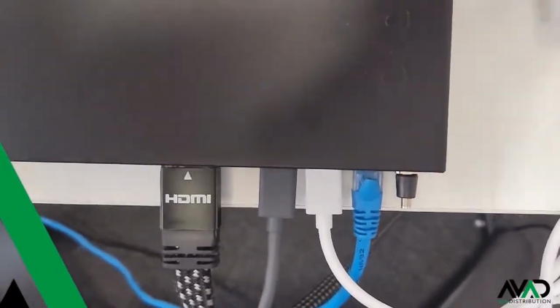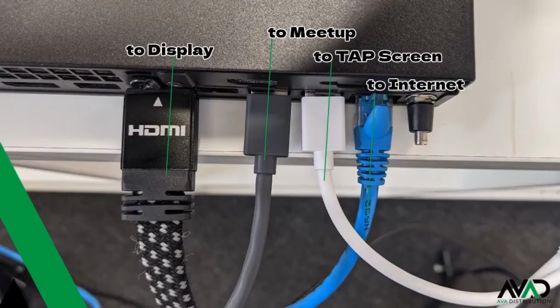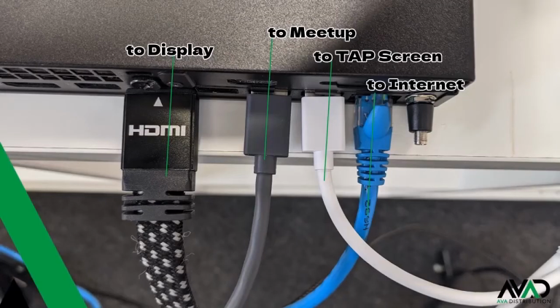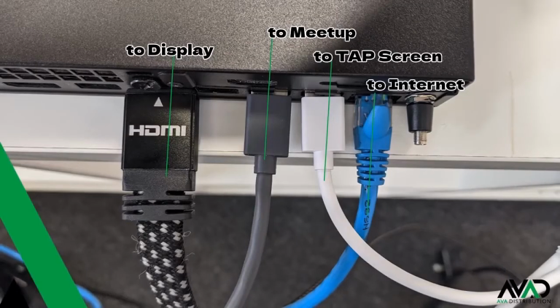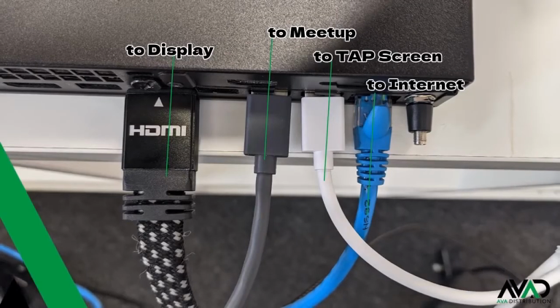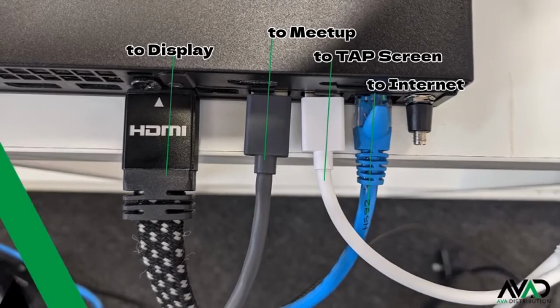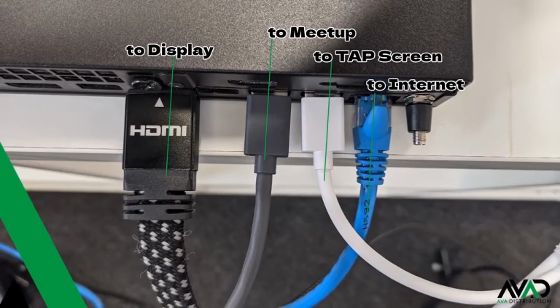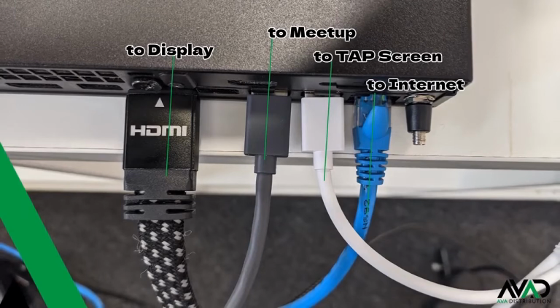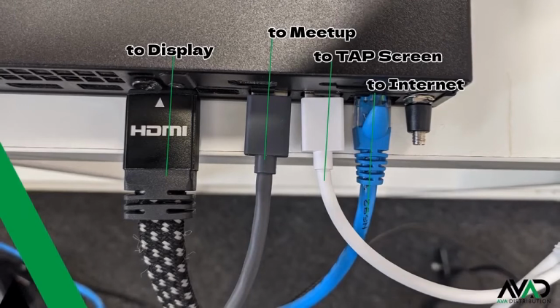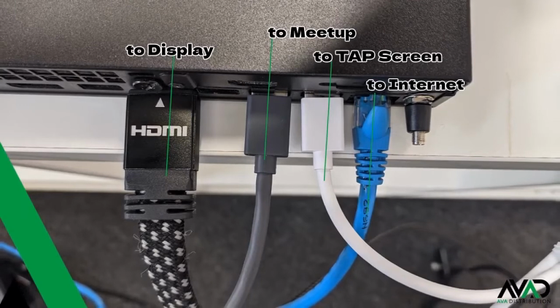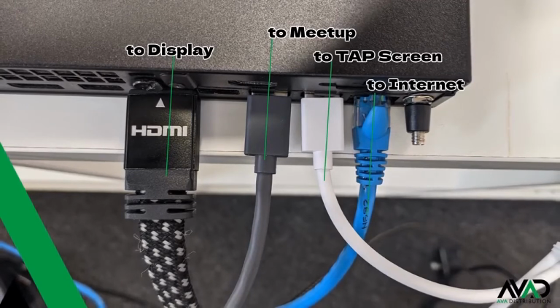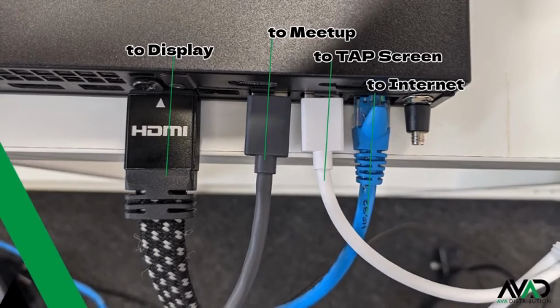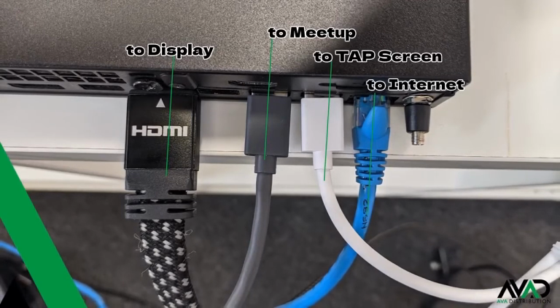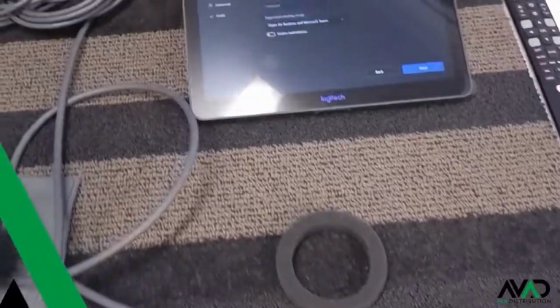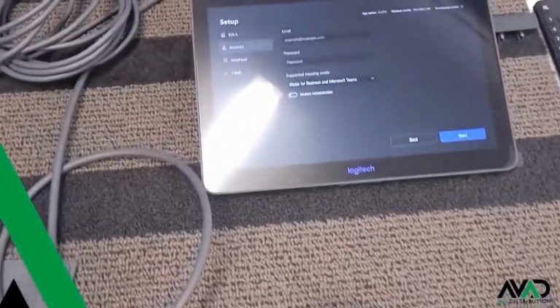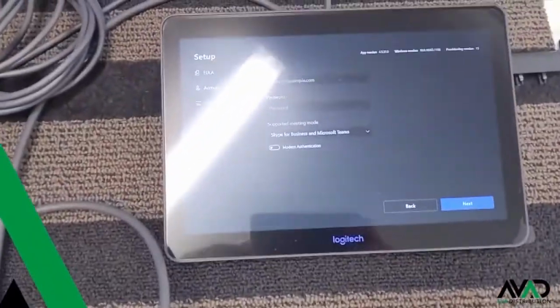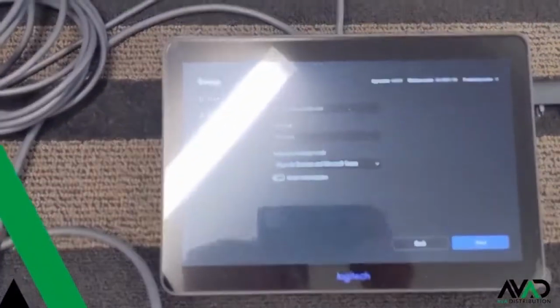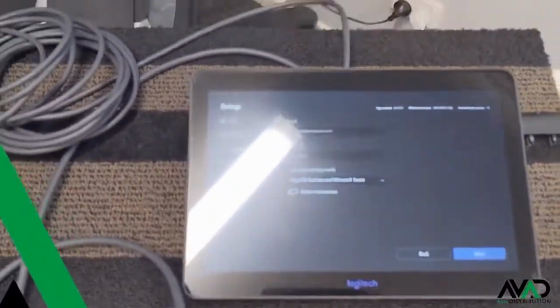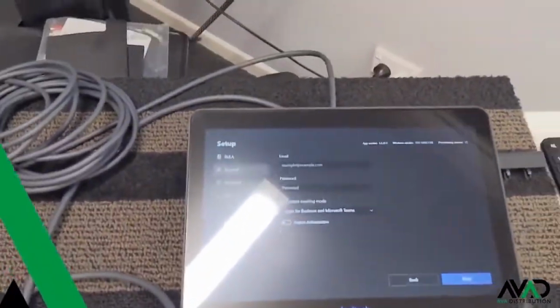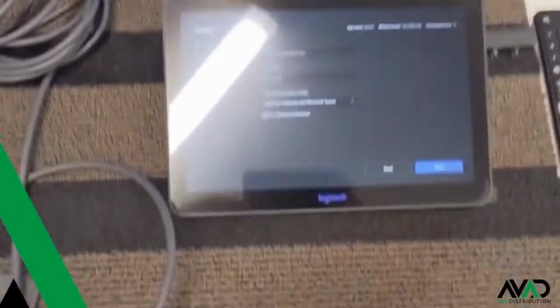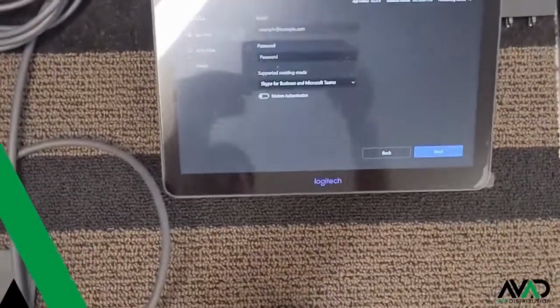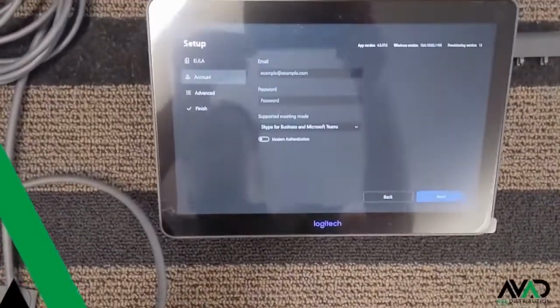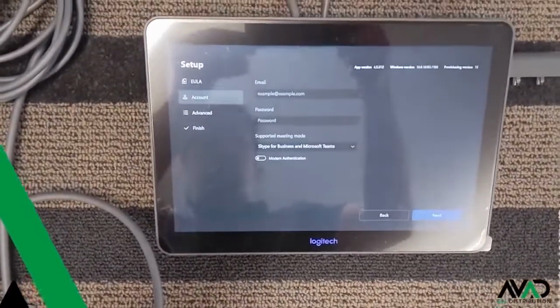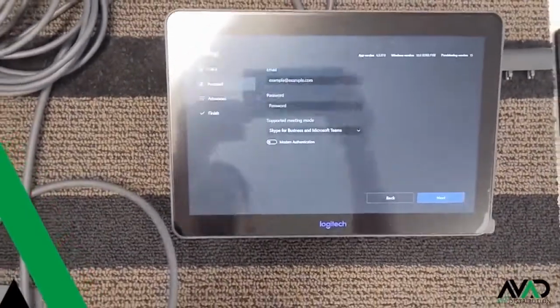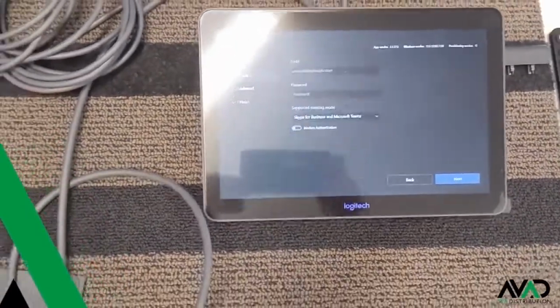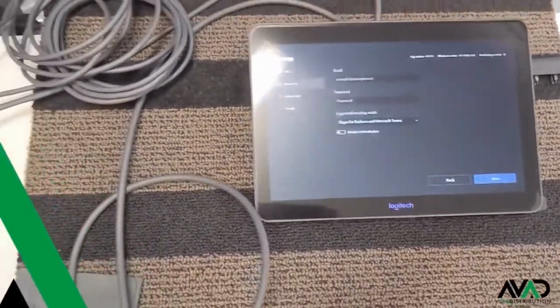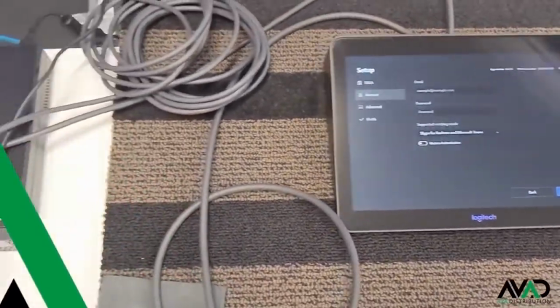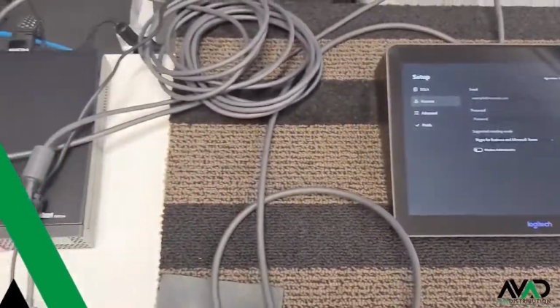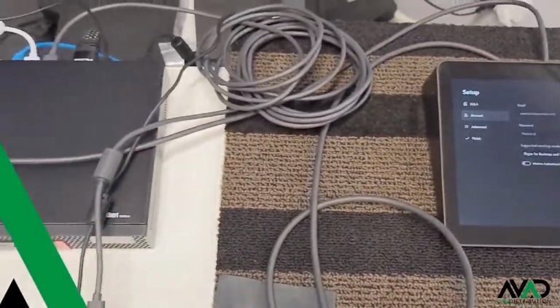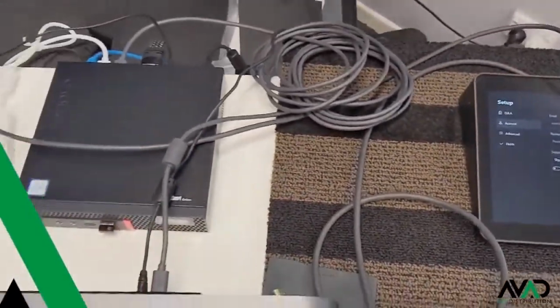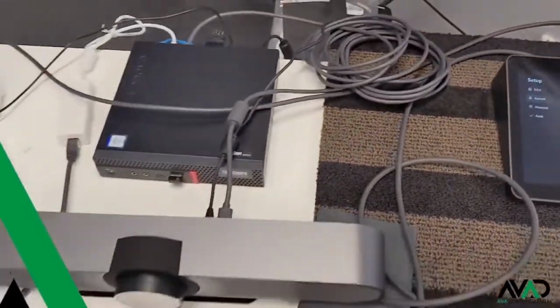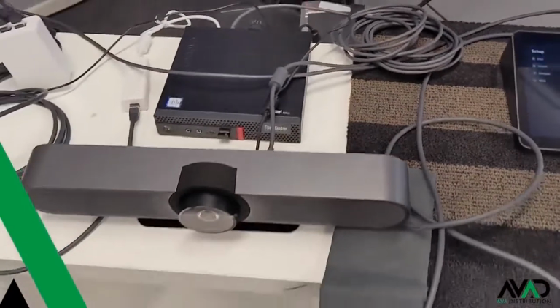As you can see, all connections are covered: HDMI to display, USB for meetup, USB for tap screen, and Cat cable for connection to the internet. Once everything is plugged in, boot up the PC and set up your Microsoft Teams credentials on the tap screen. Then you are good to go.